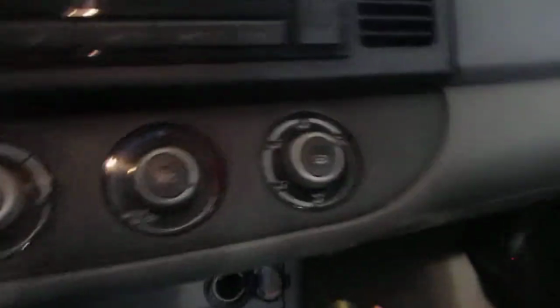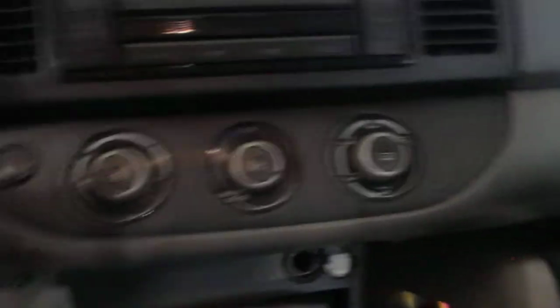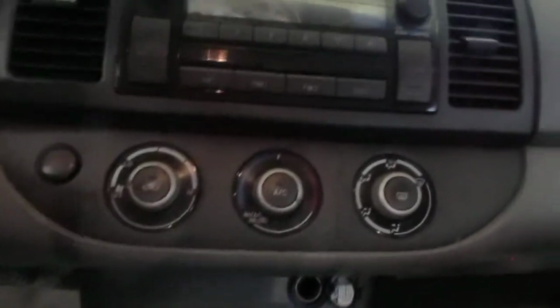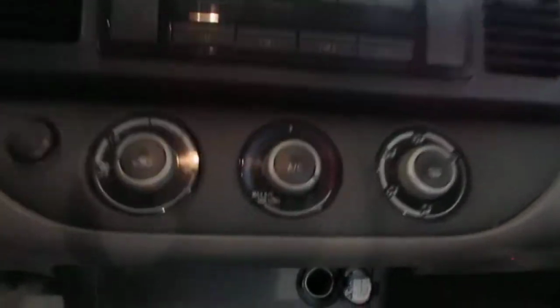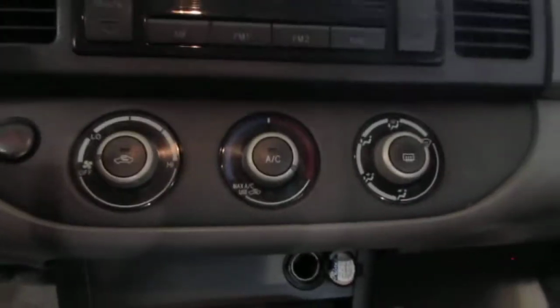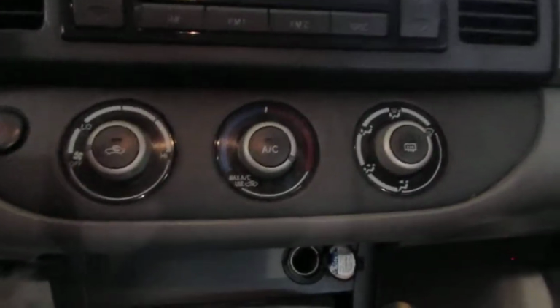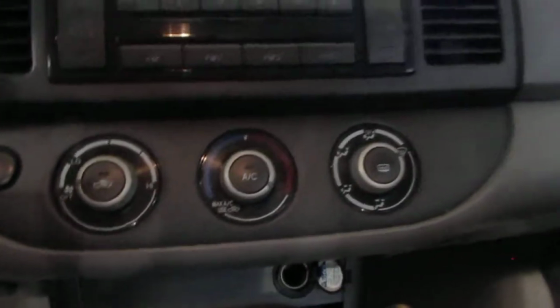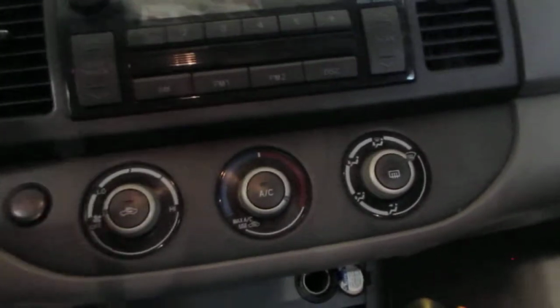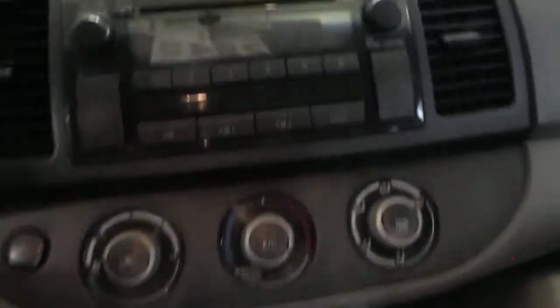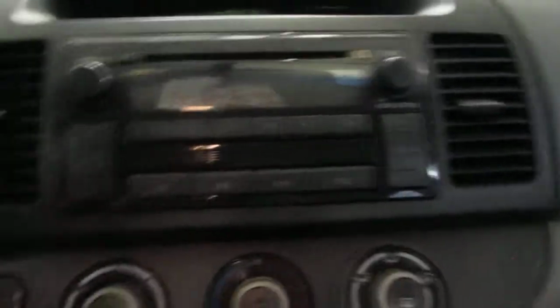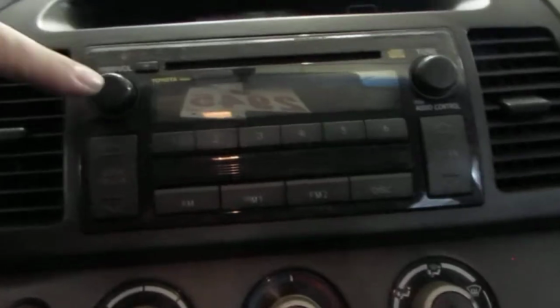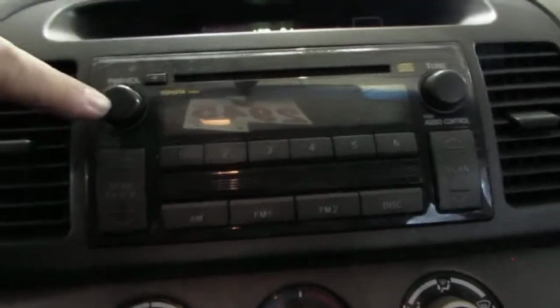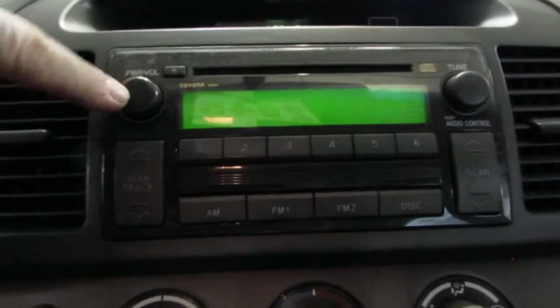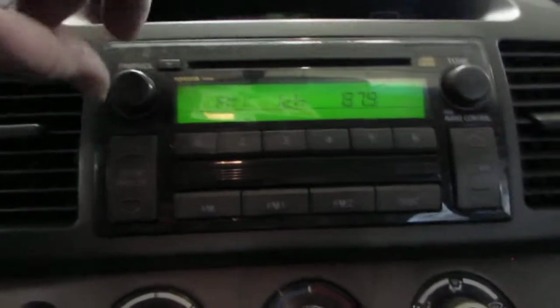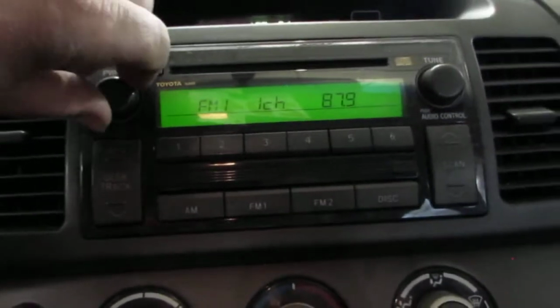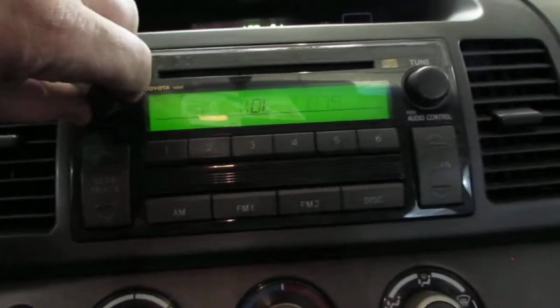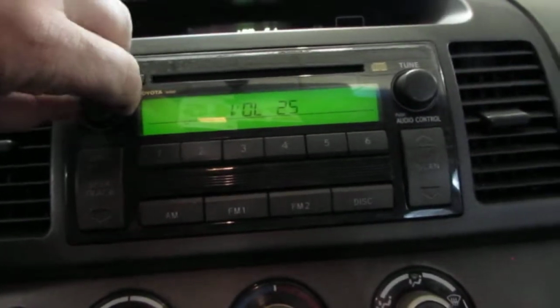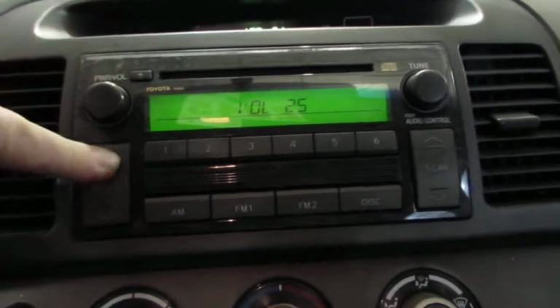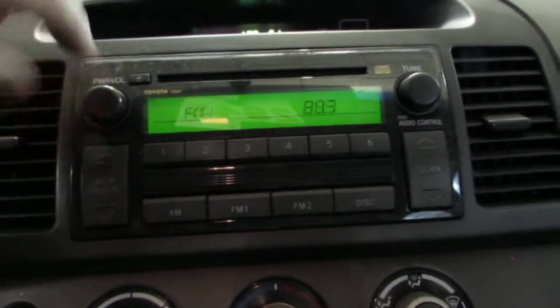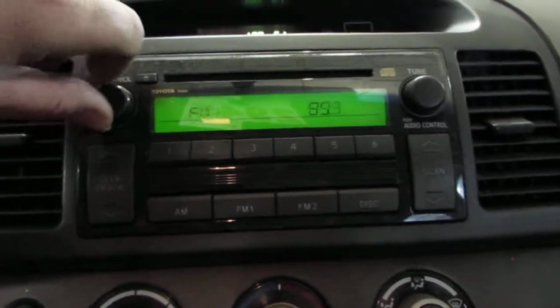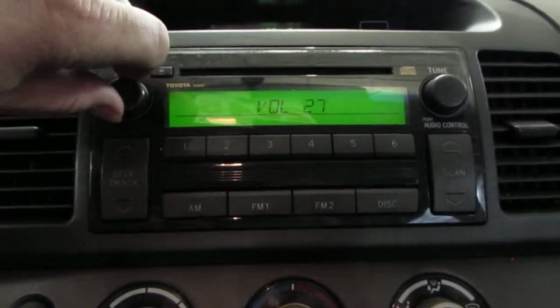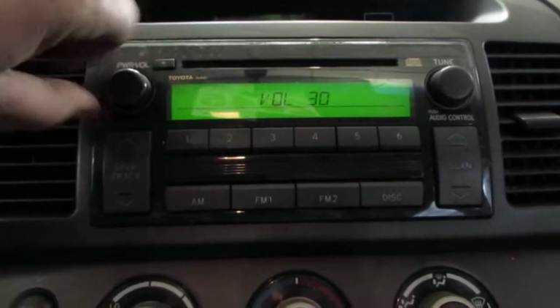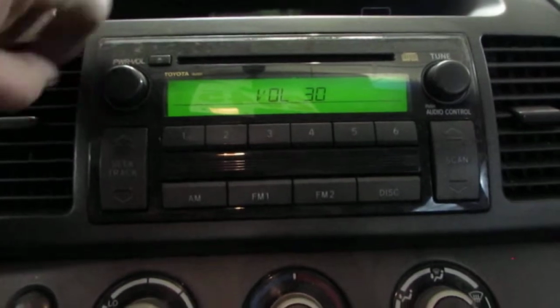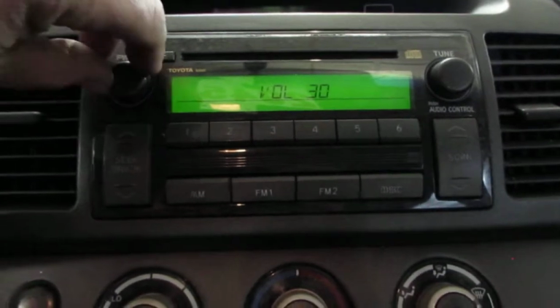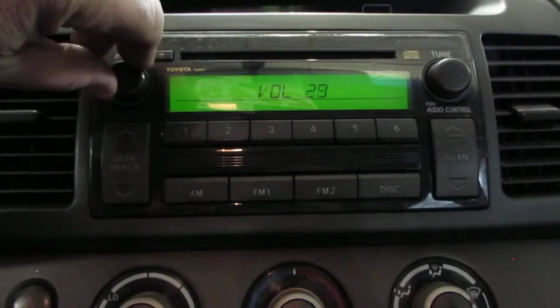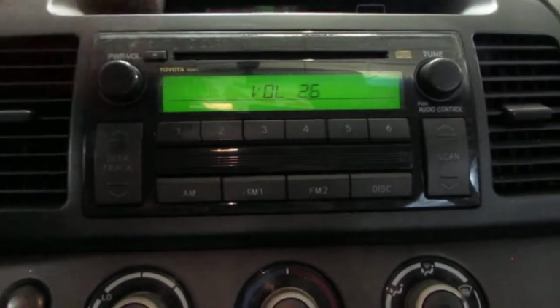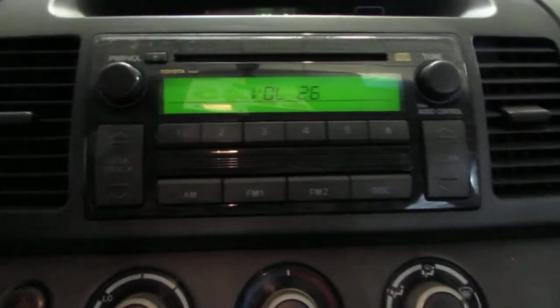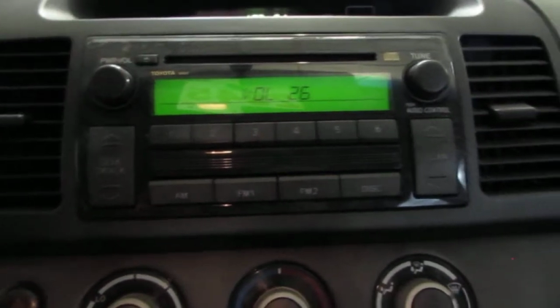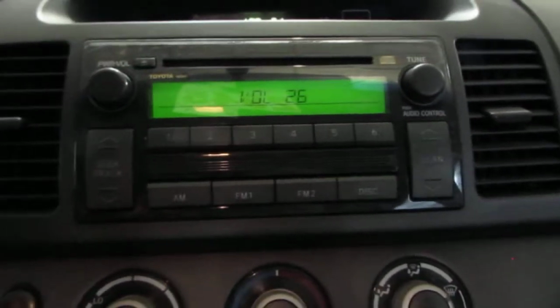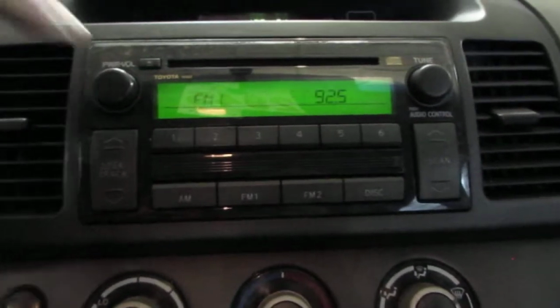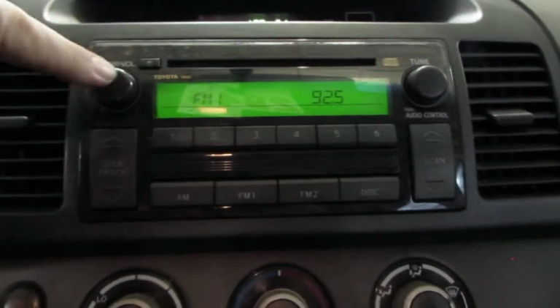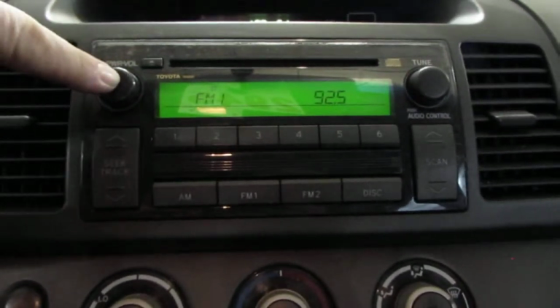The vehicle does also have standard climate control as well as a factory AM FM single disc CD player, which does appear to function properly as it should.